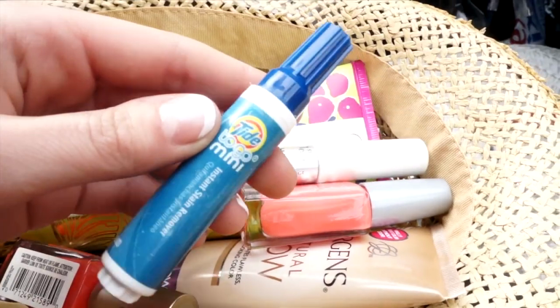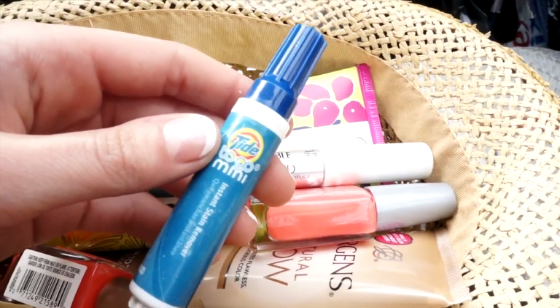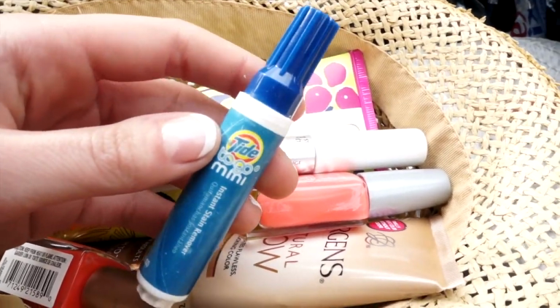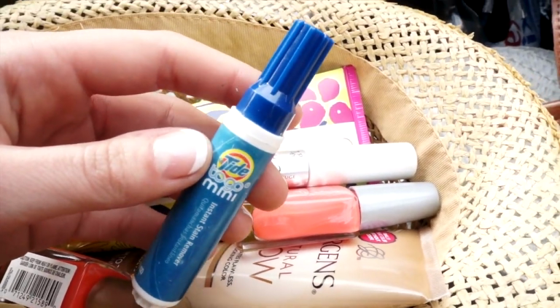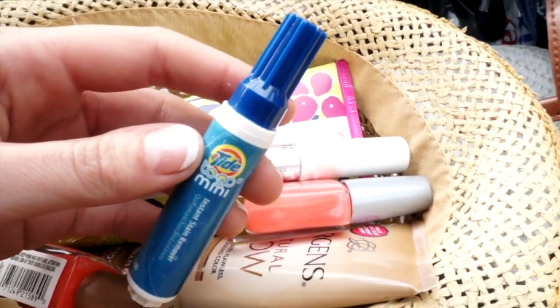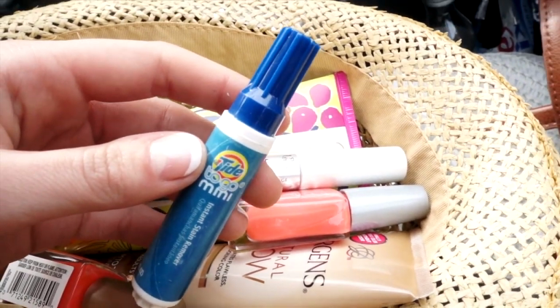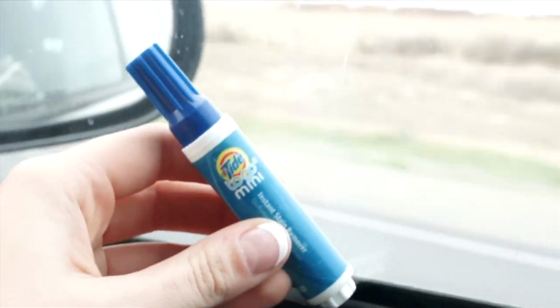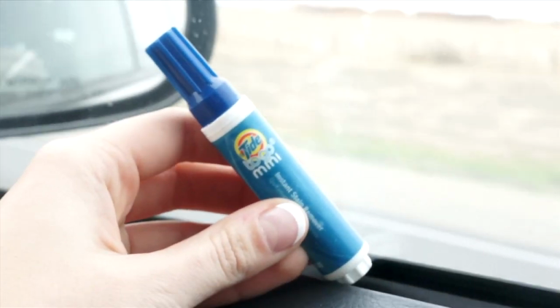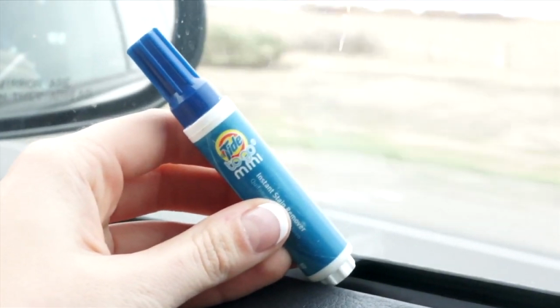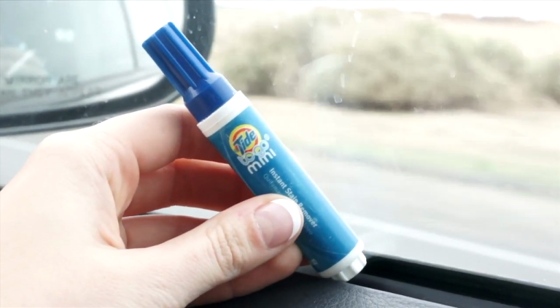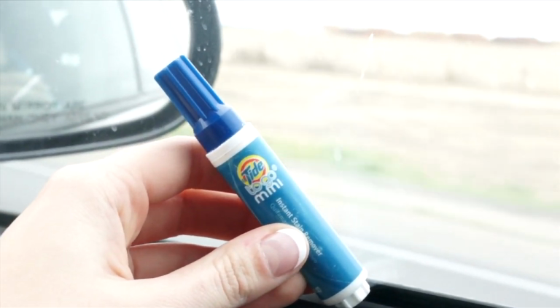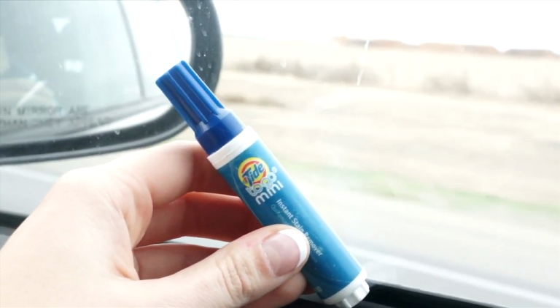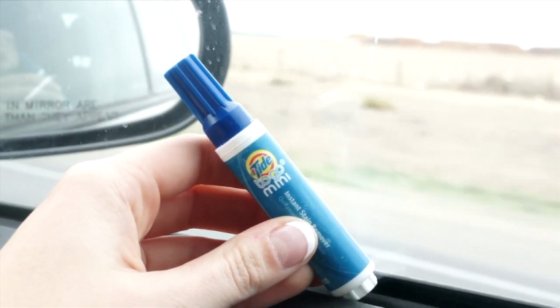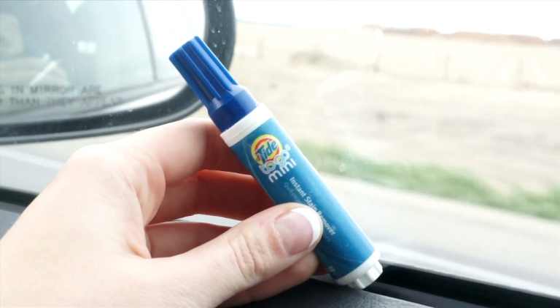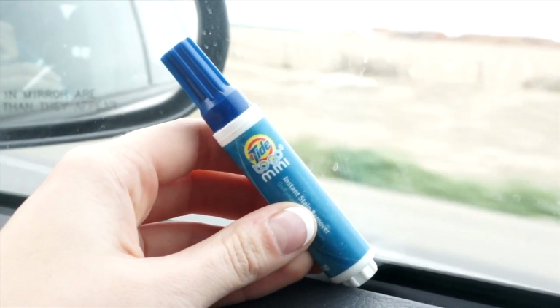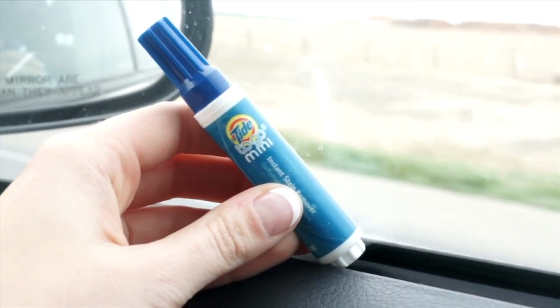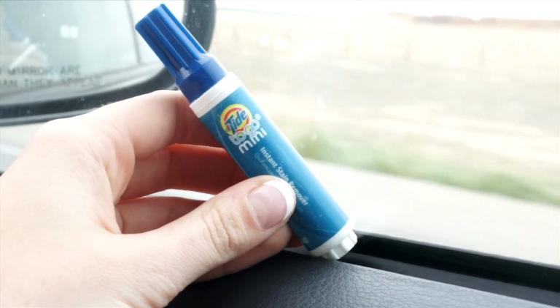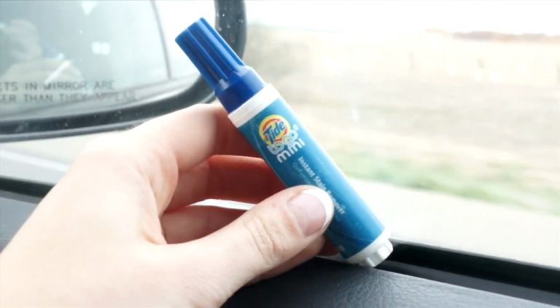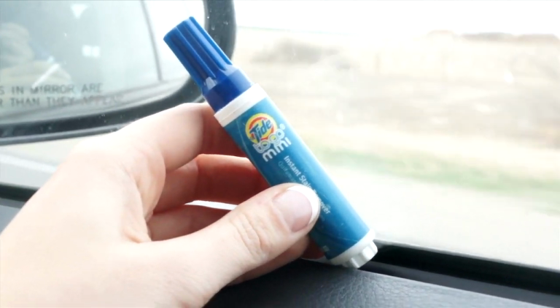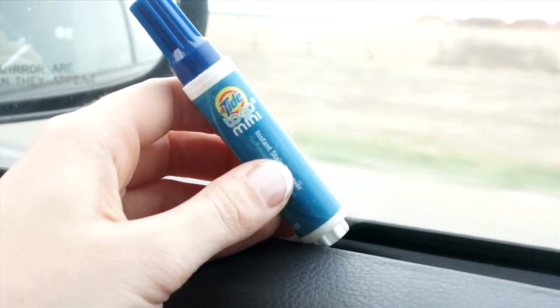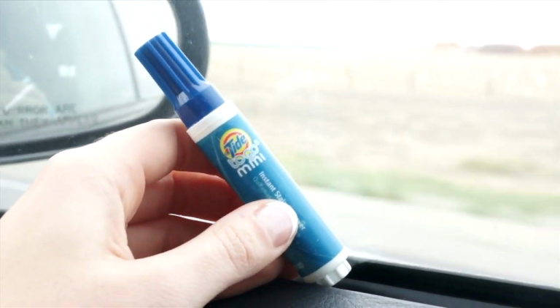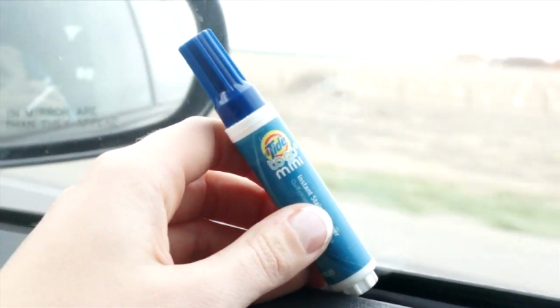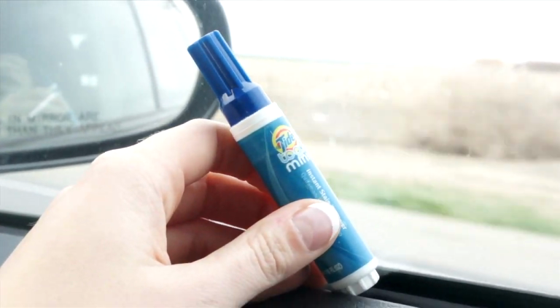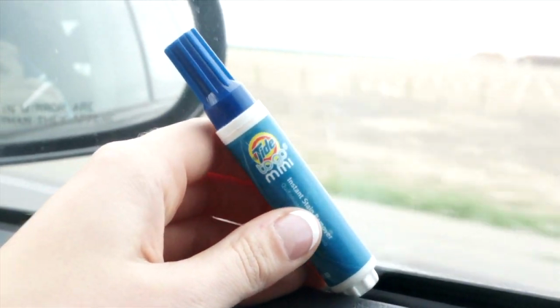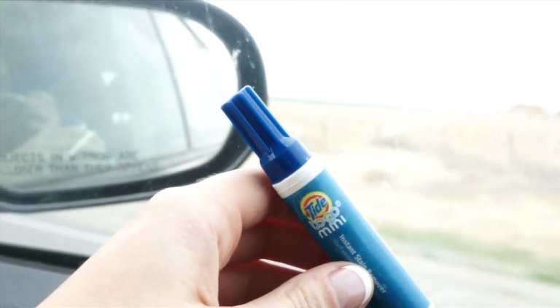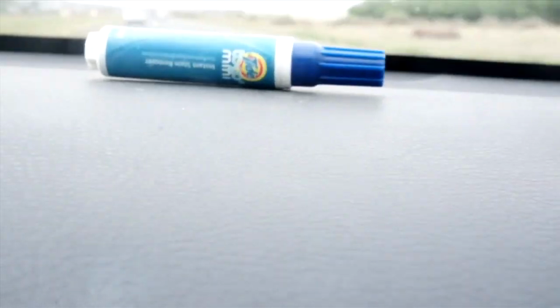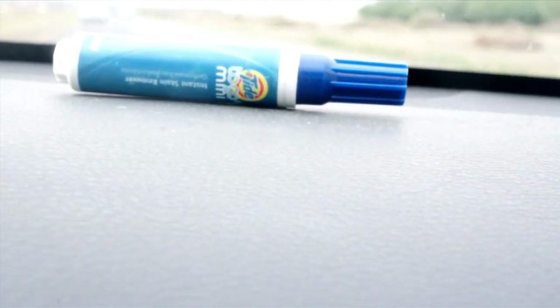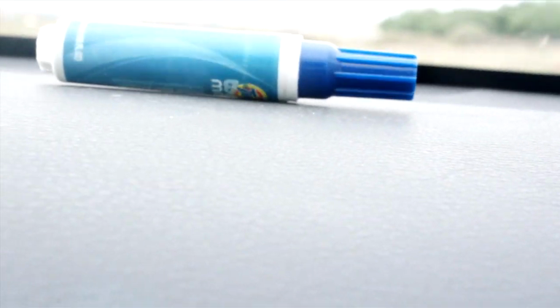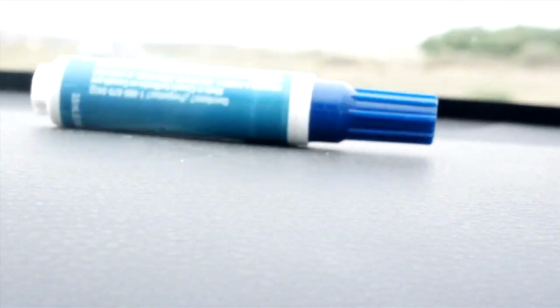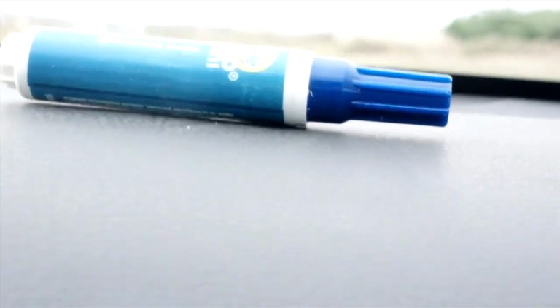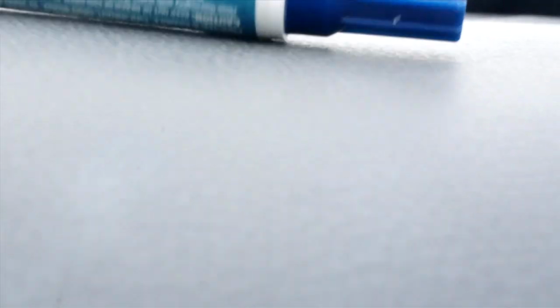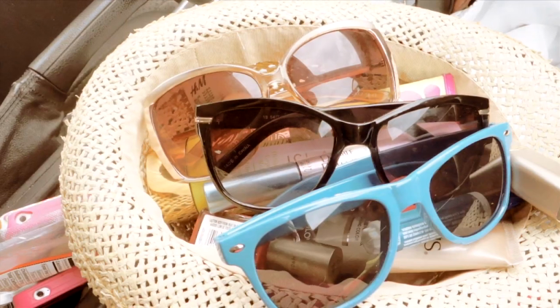My mini Tide to Go, so near and dear to my heart, is such an essential. I am the messiest of eaters, and as a result, I'm constantly using this to remove stains on the go.